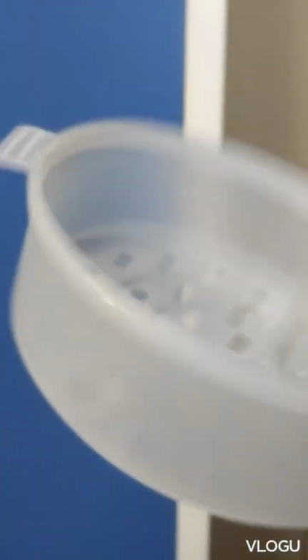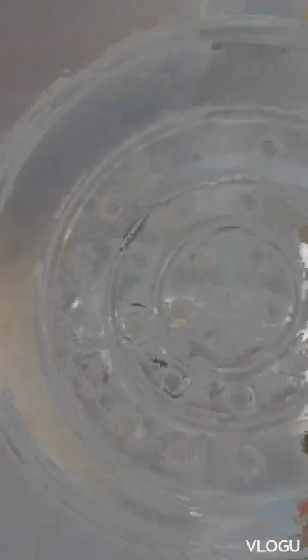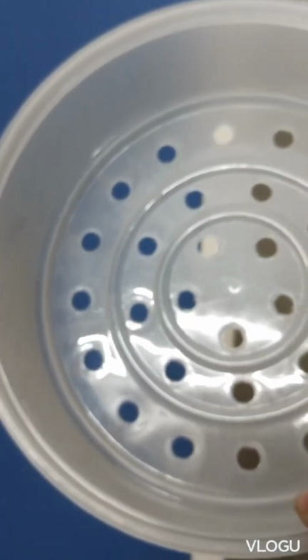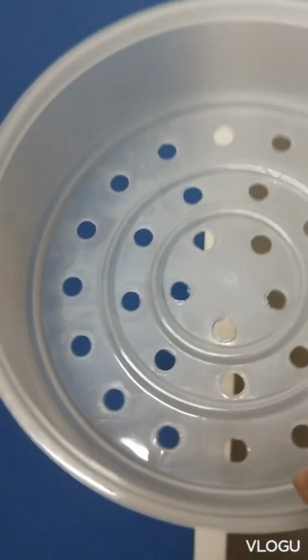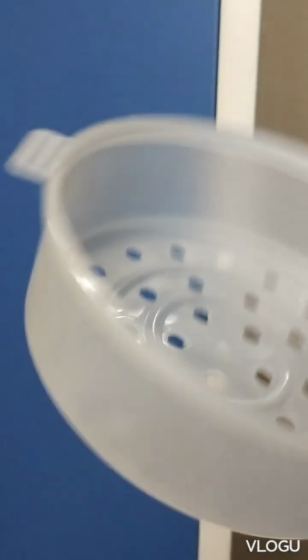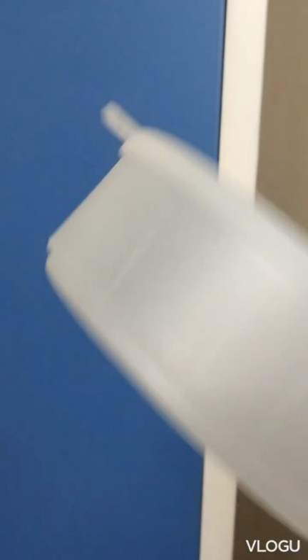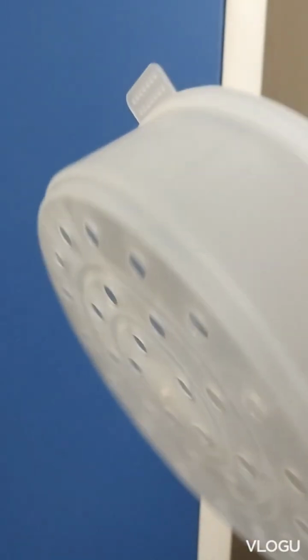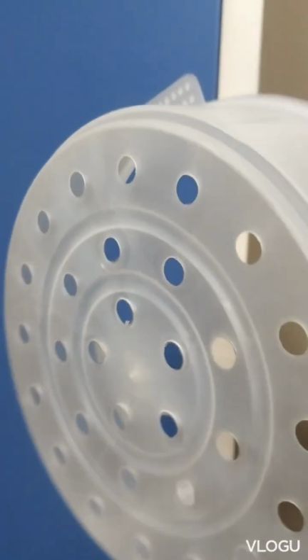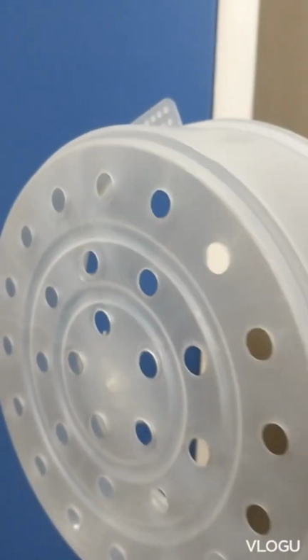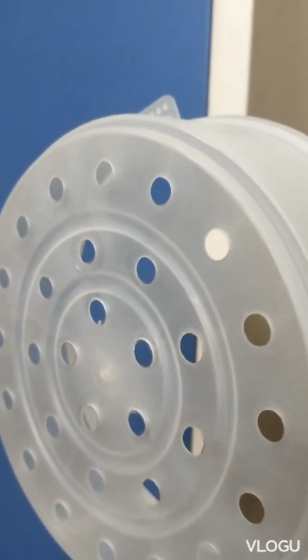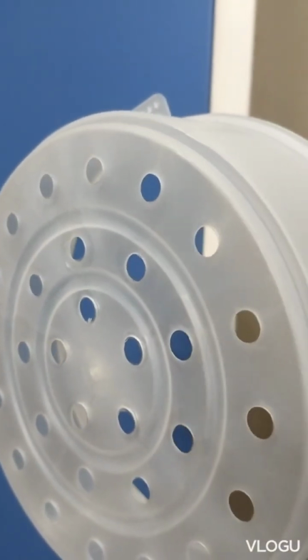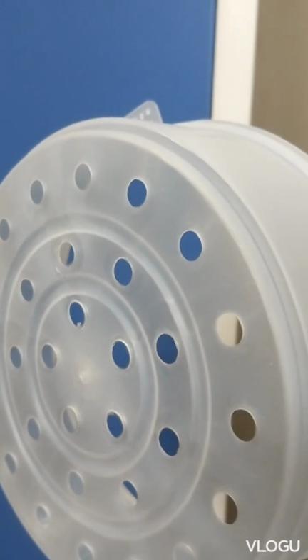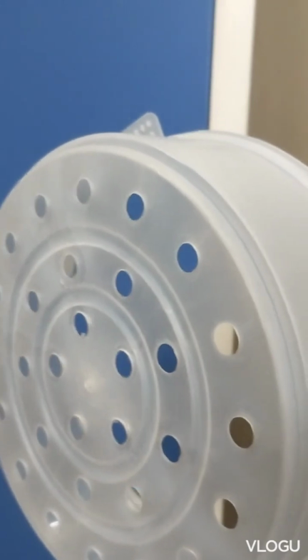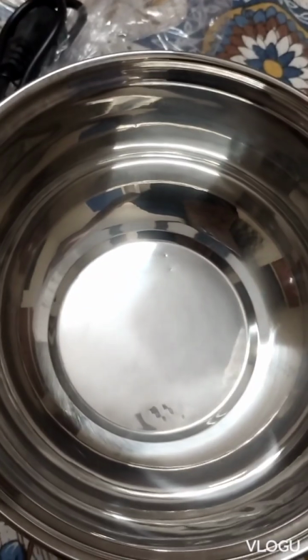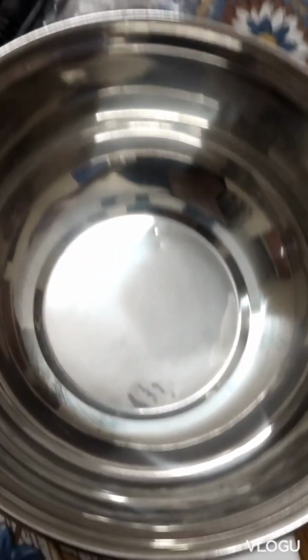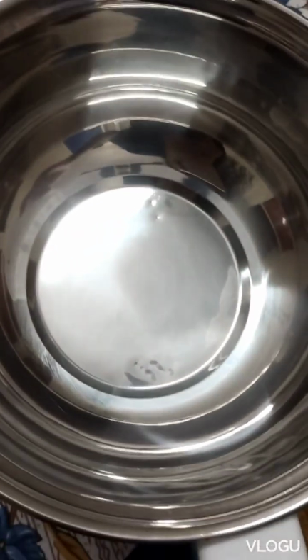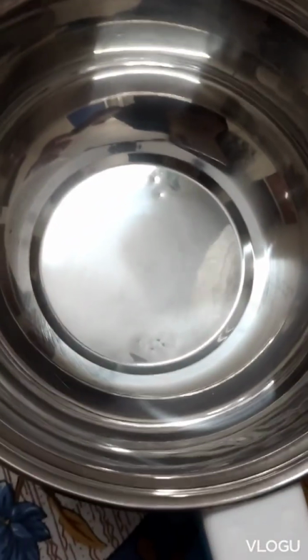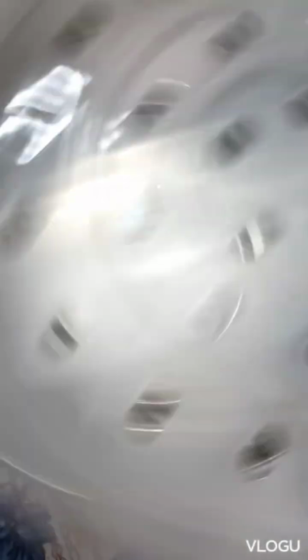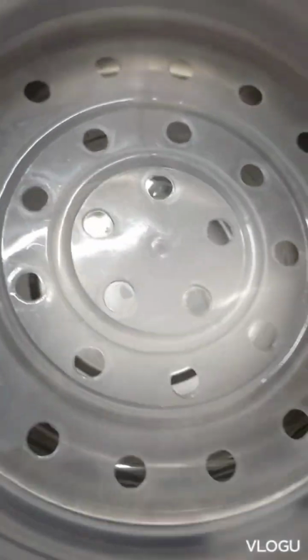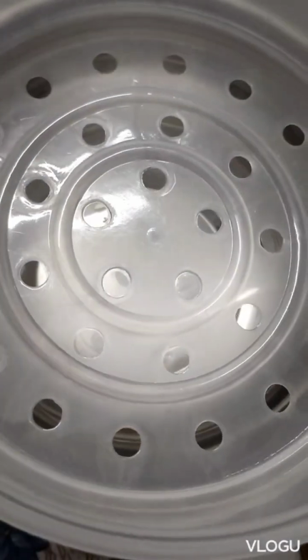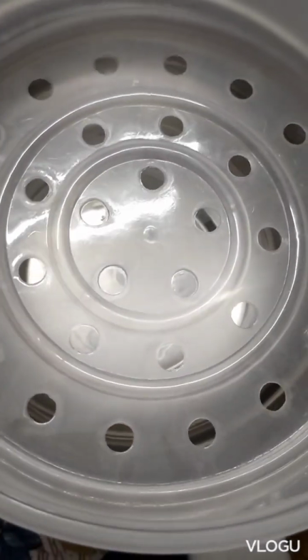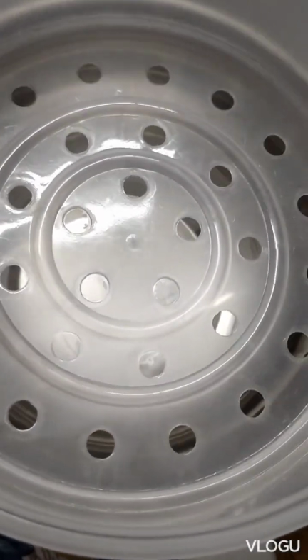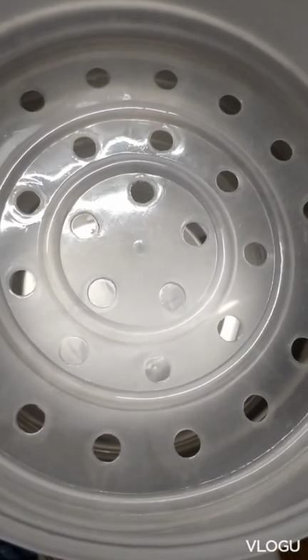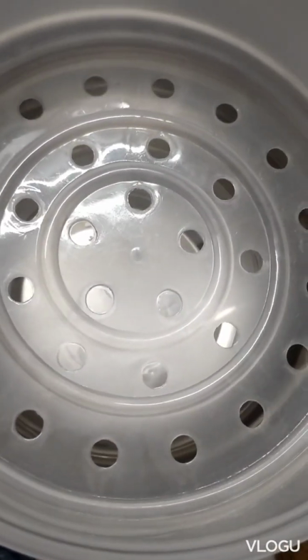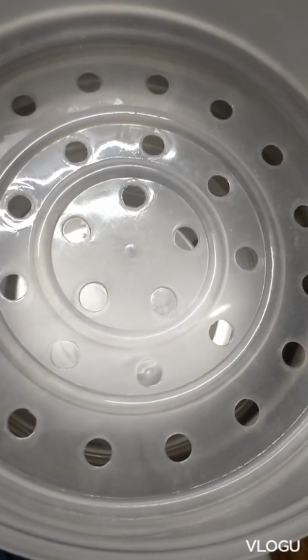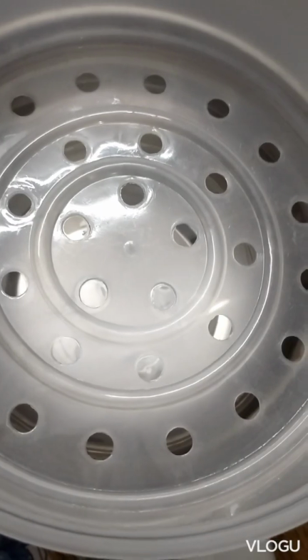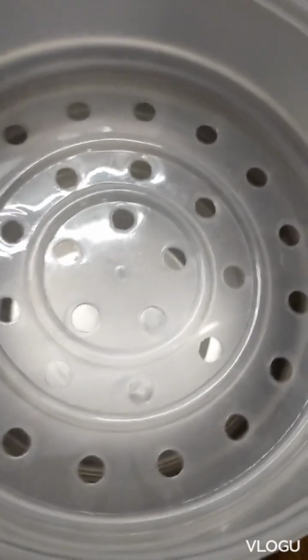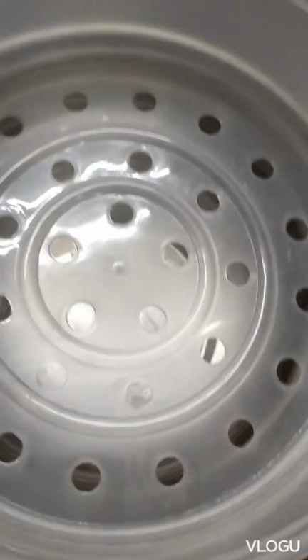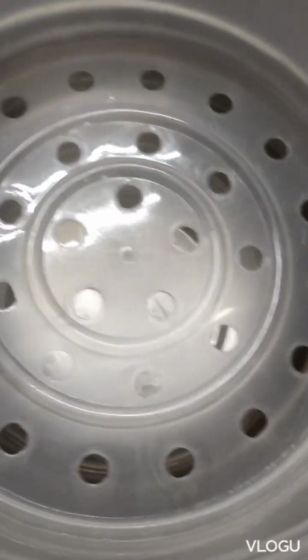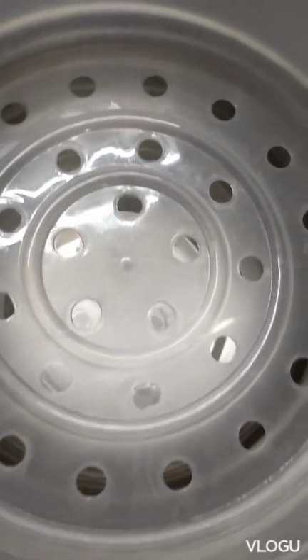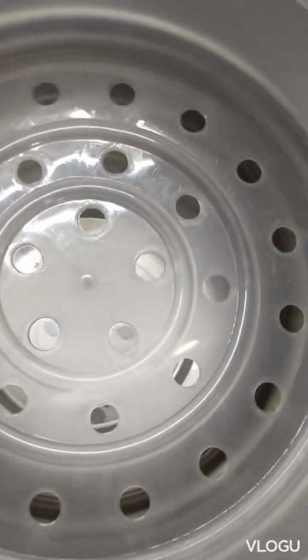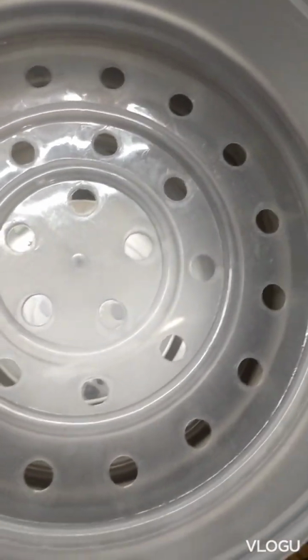I'm going to add this — I don't know exactly what I'm going to use. I'm going to put this in a pot and steam it.